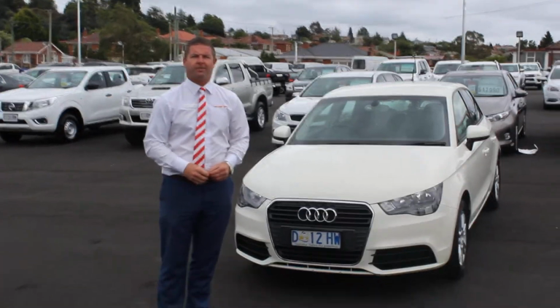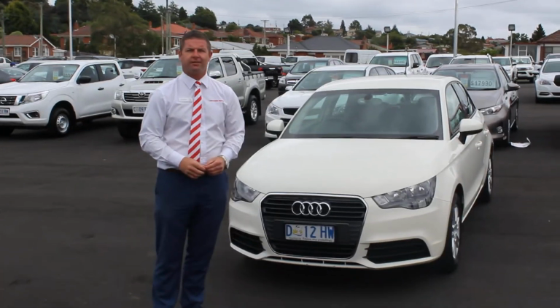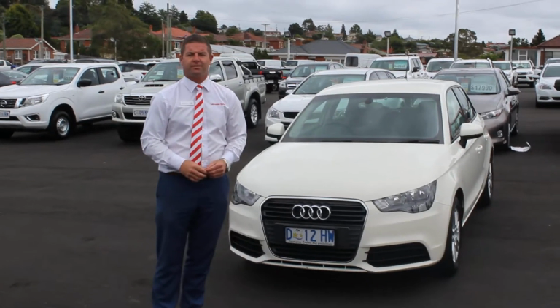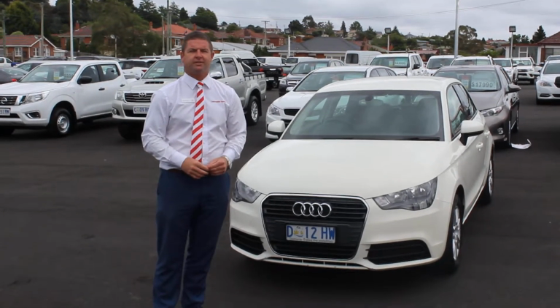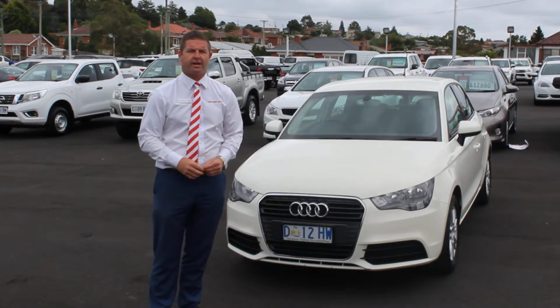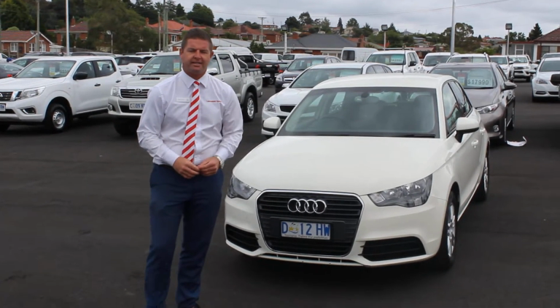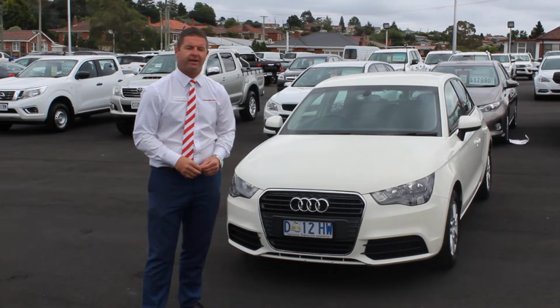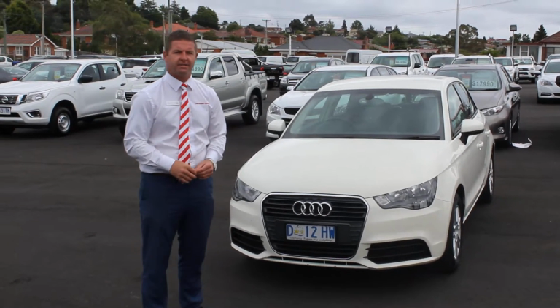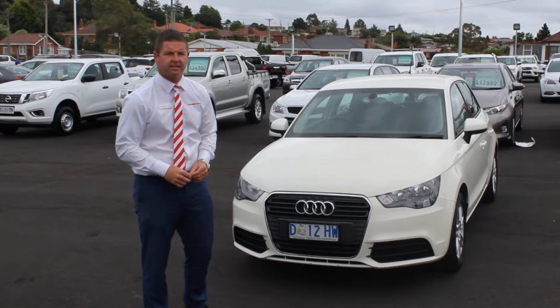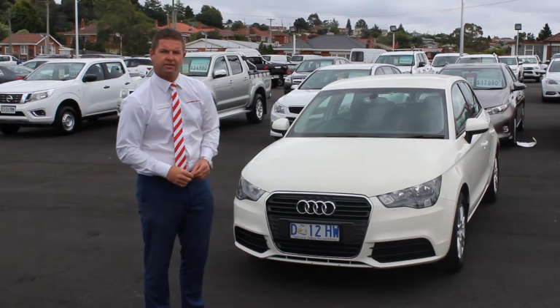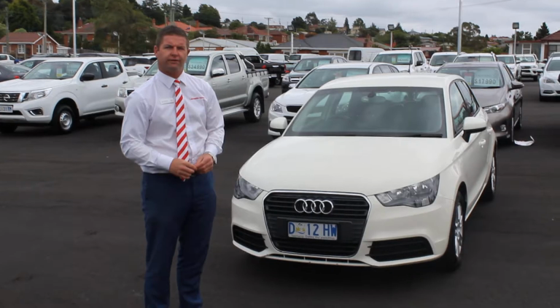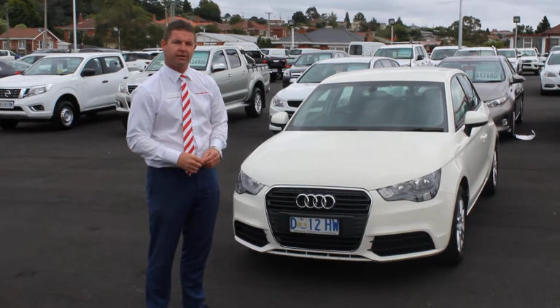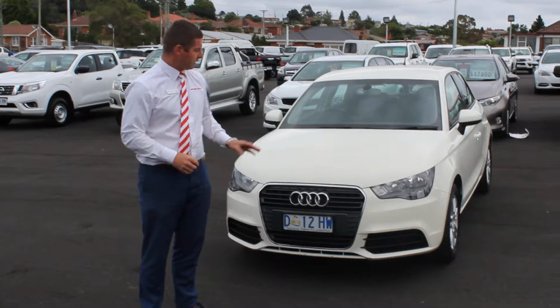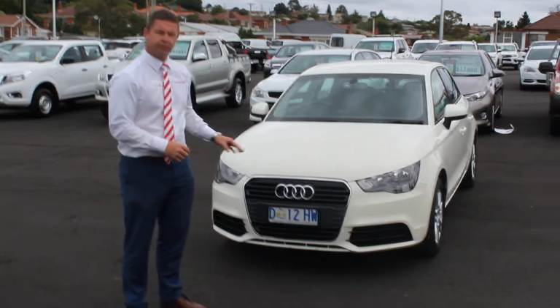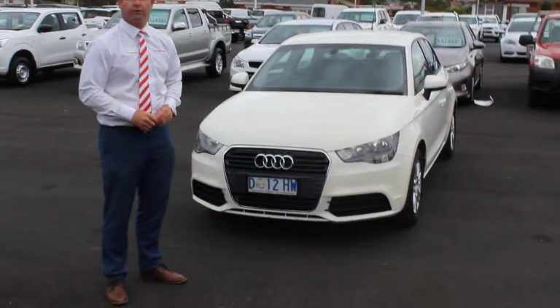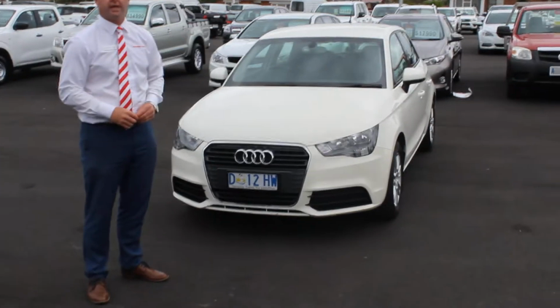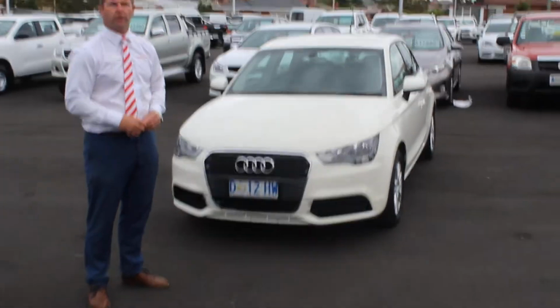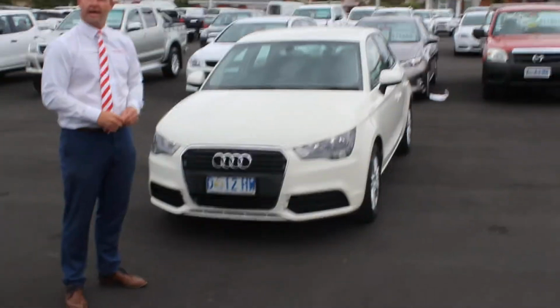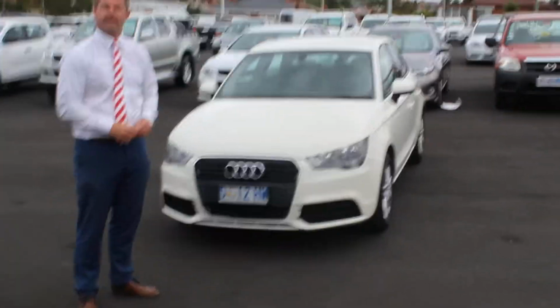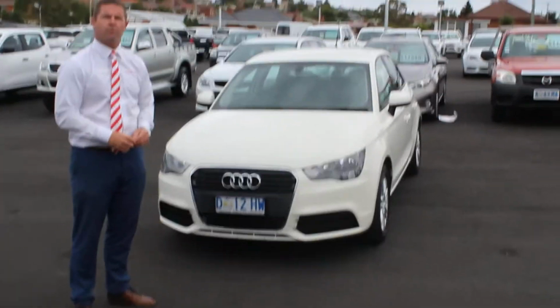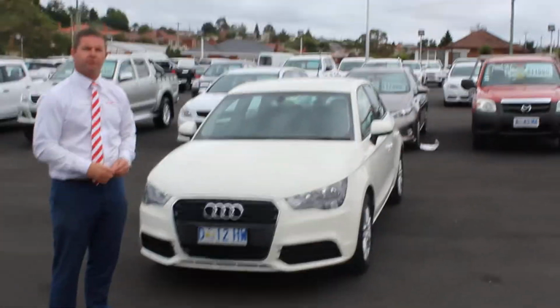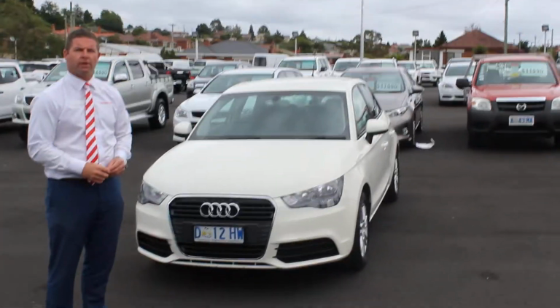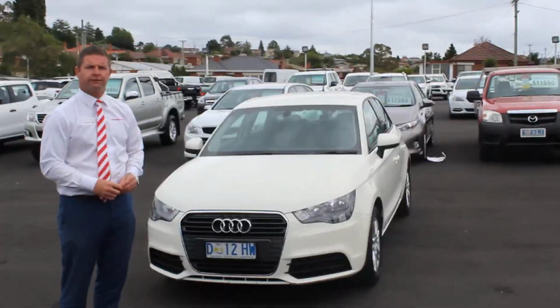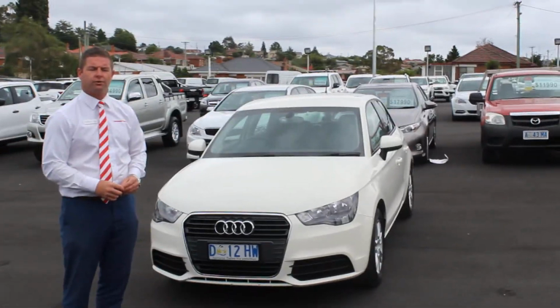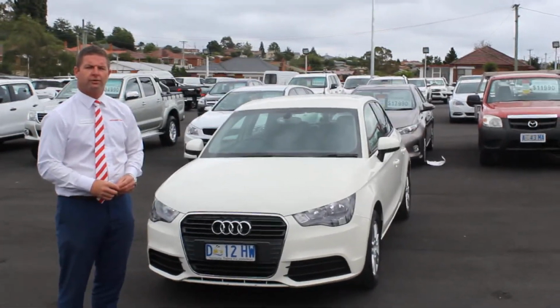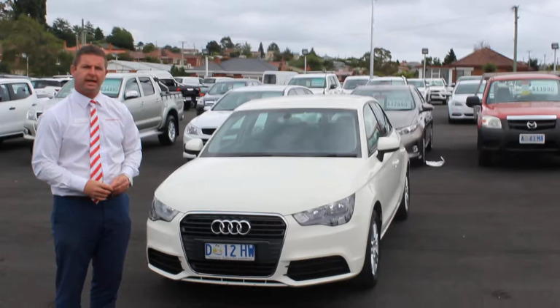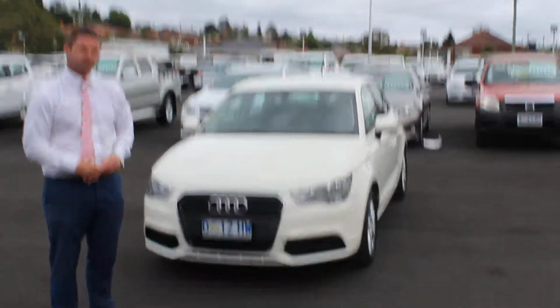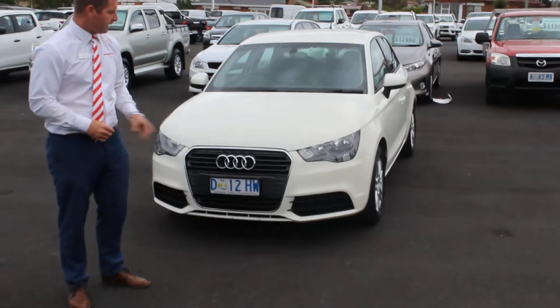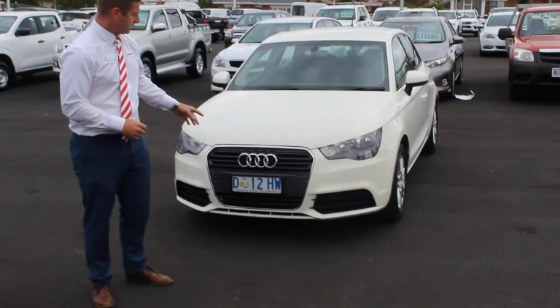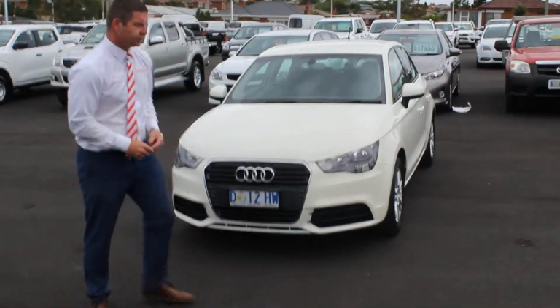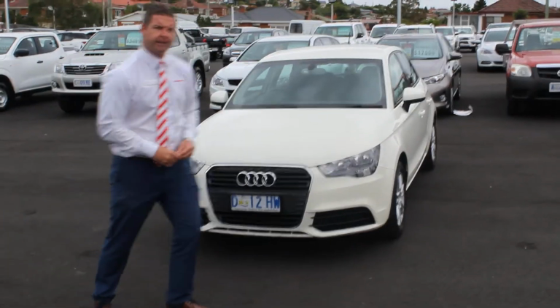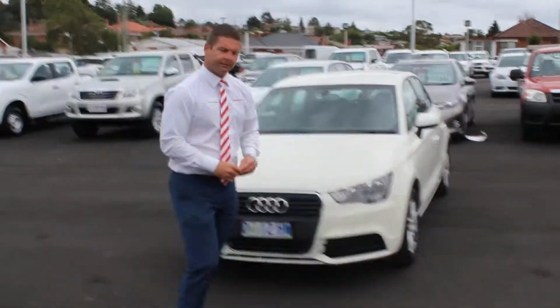G'day, Rob and Daniel from Launceston Toyota. As per our conversation last night on the phone, I've got a video on how any maintenance required in the car filter. I'll show you the video.